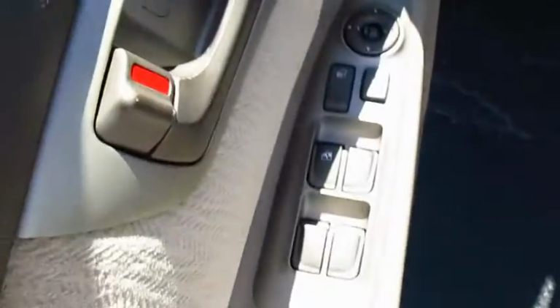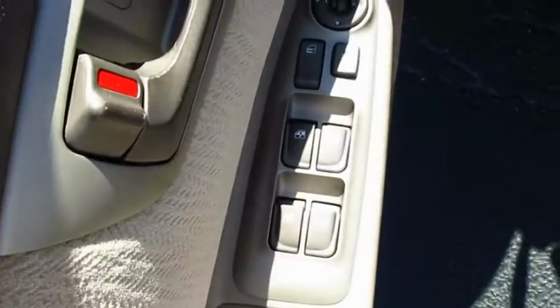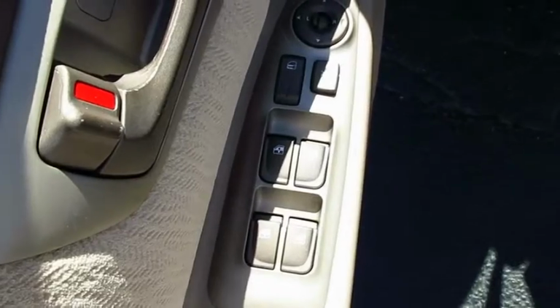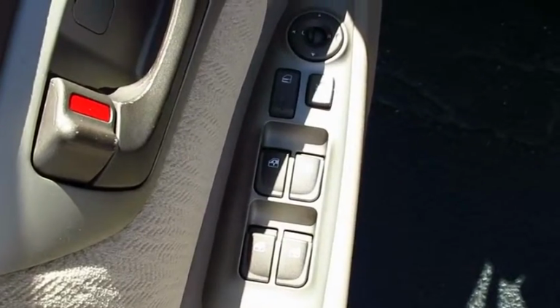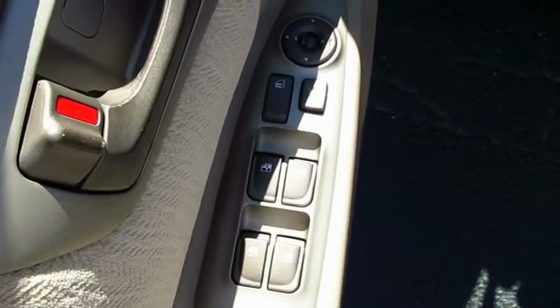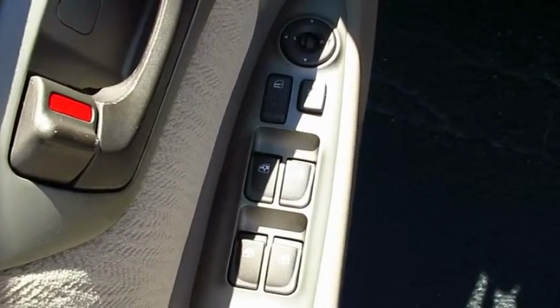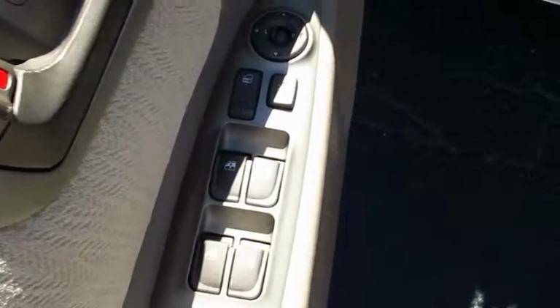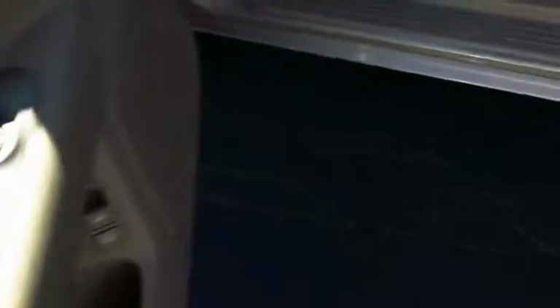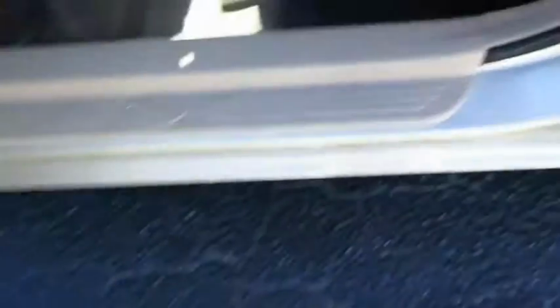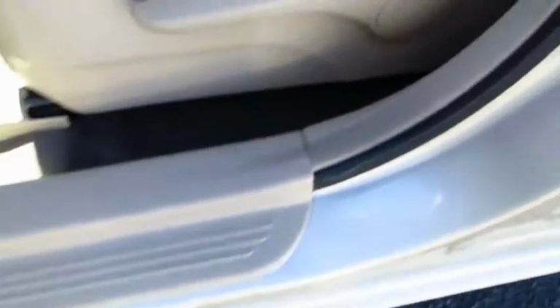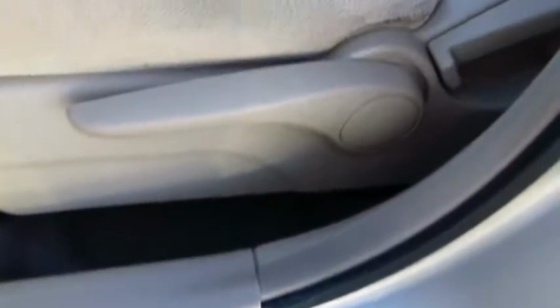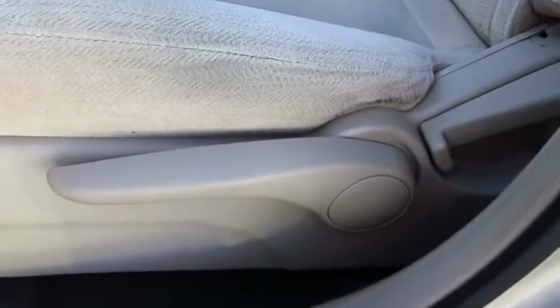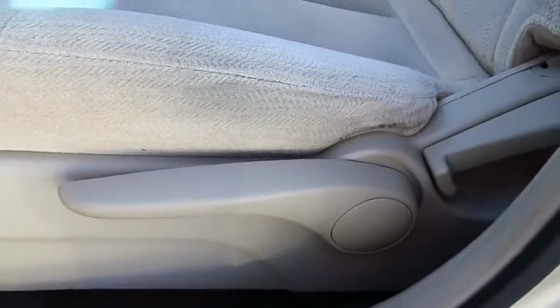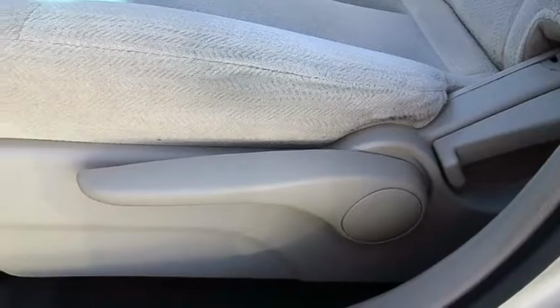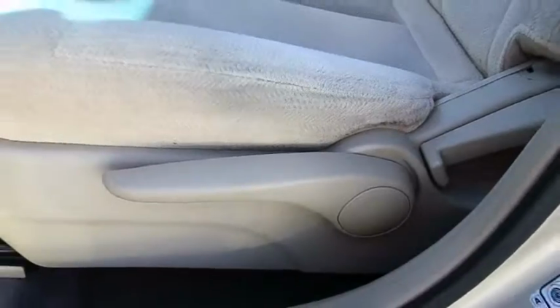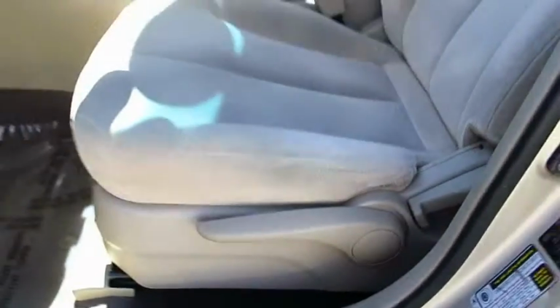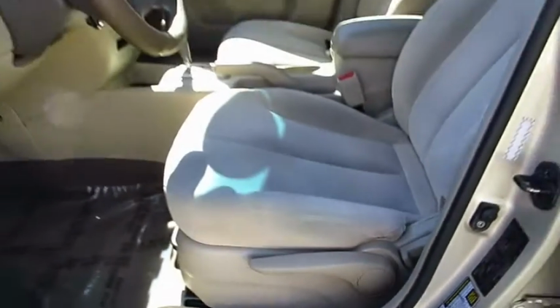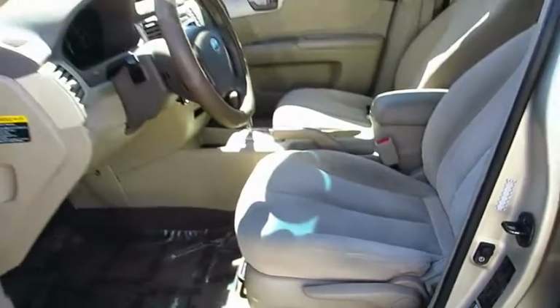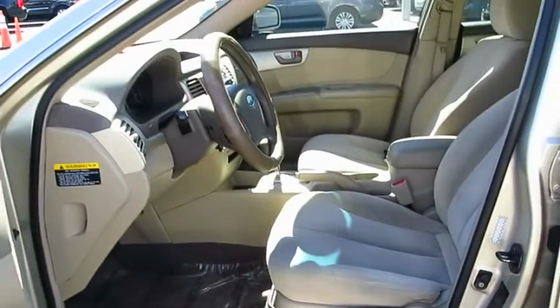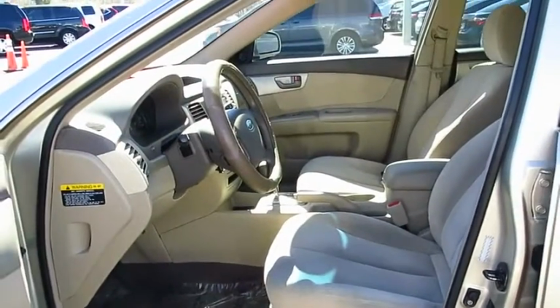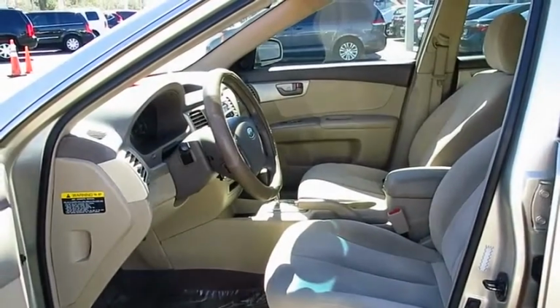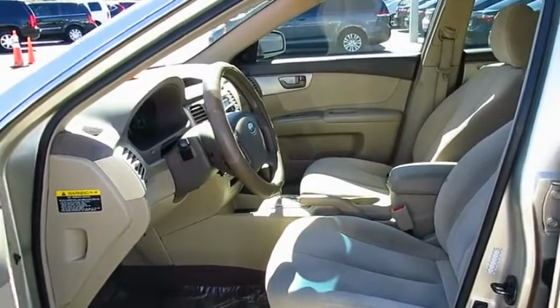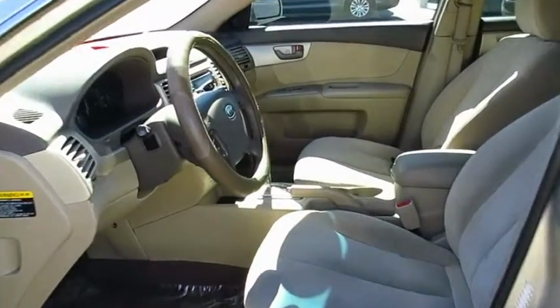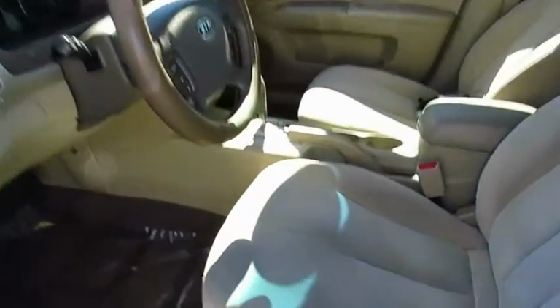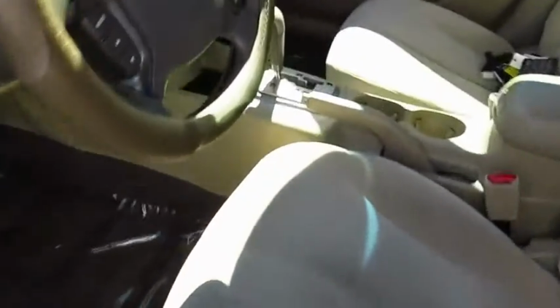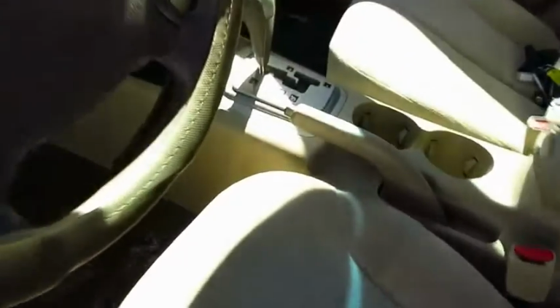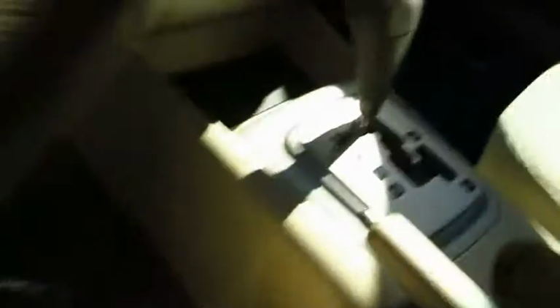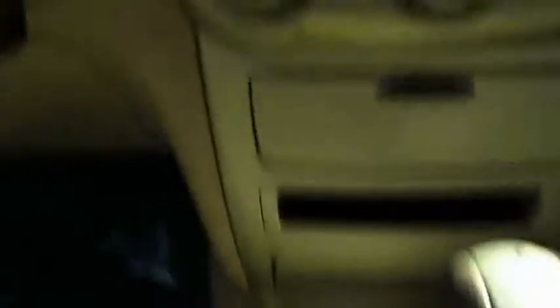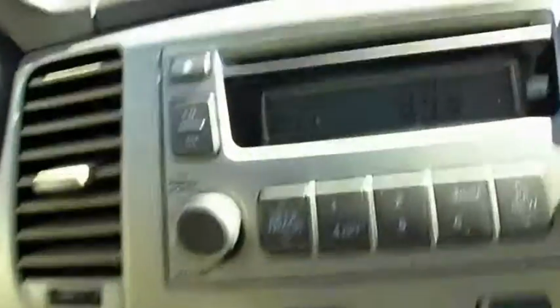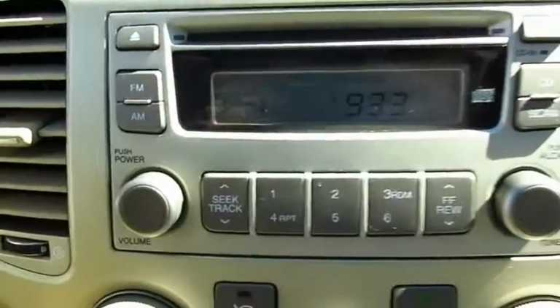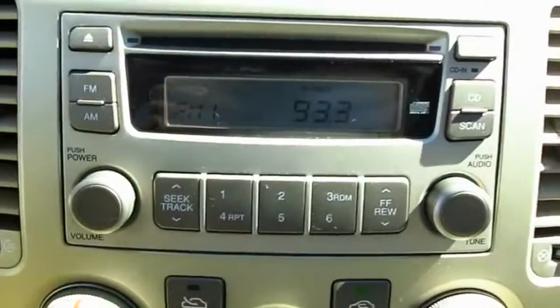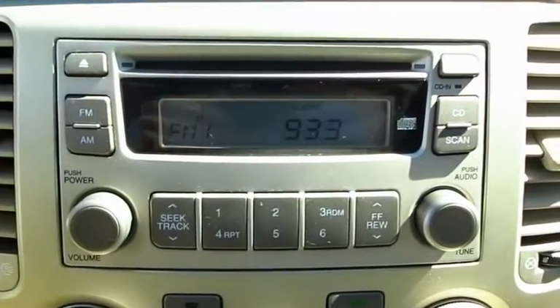Here are some of this vehicle's great options: air conditioning front, power steering, floor mats, cruise control, FWD, AM-FM stereo radio, power windows, bucket seats, child safety locks, security system.